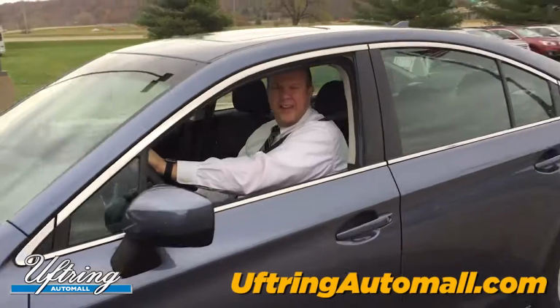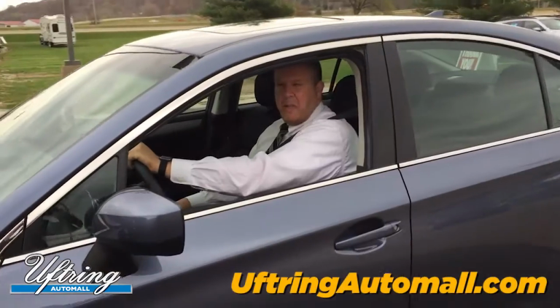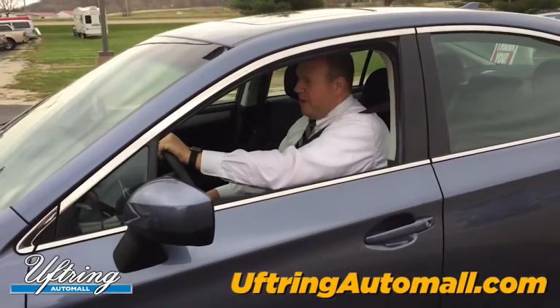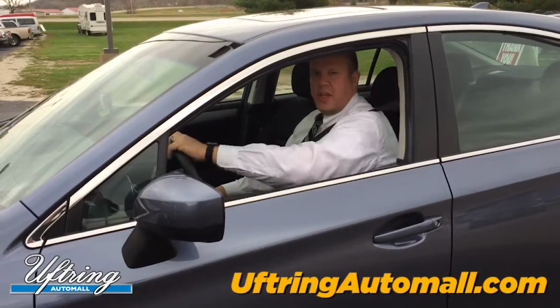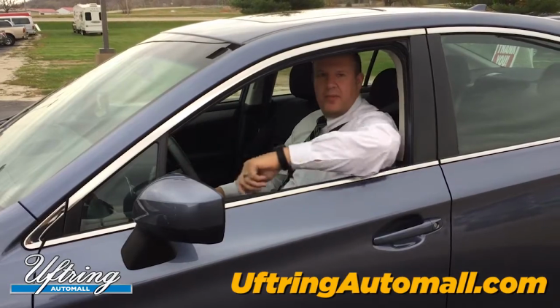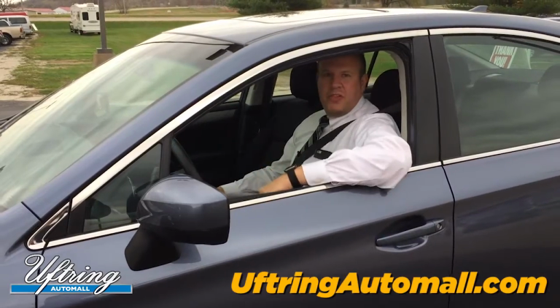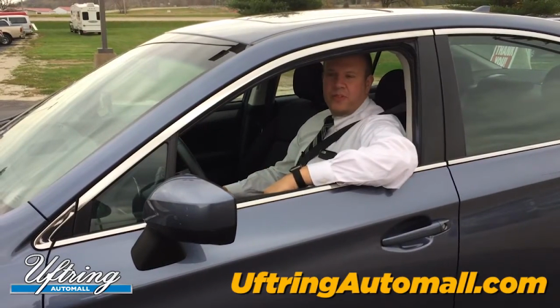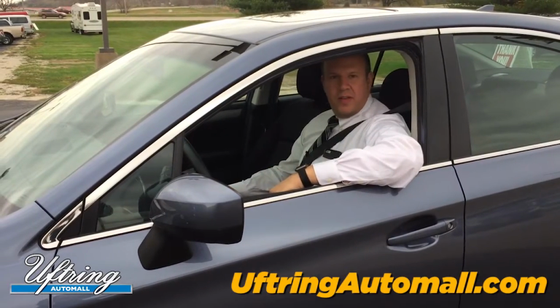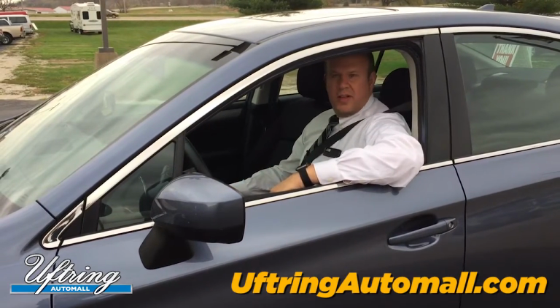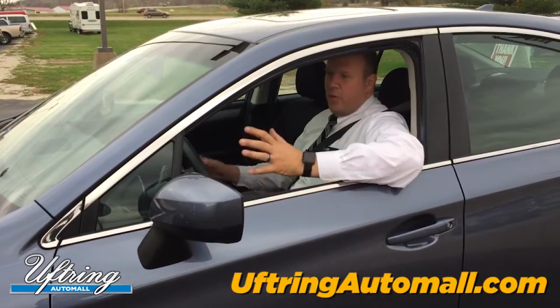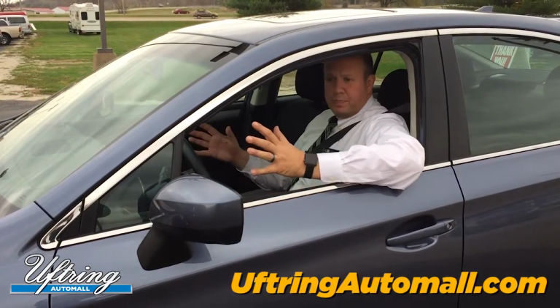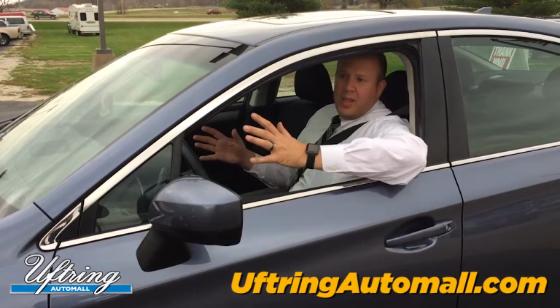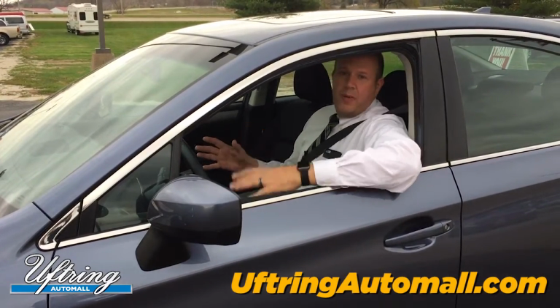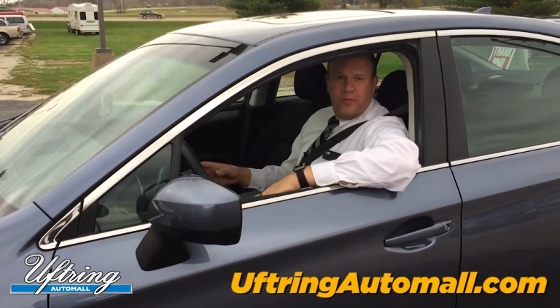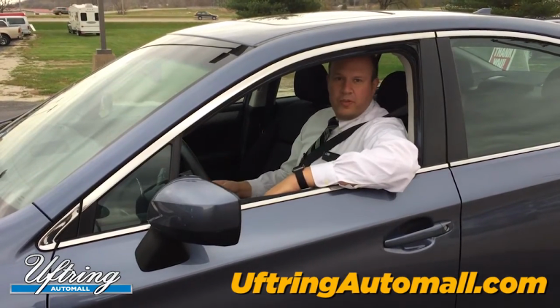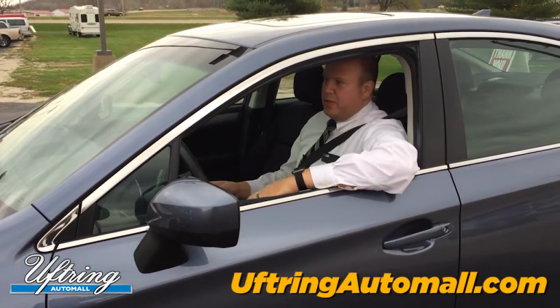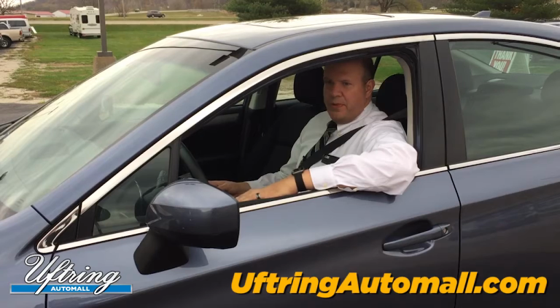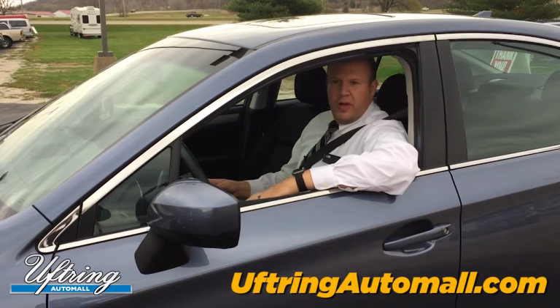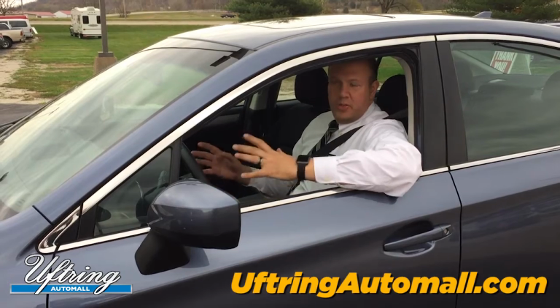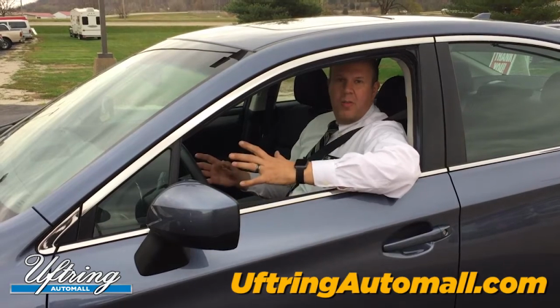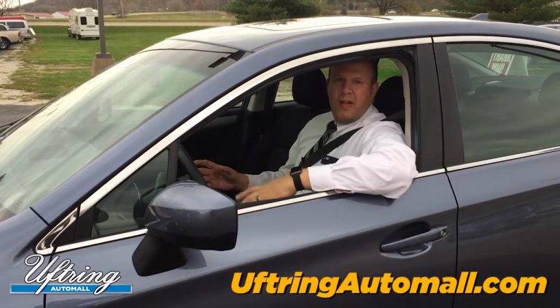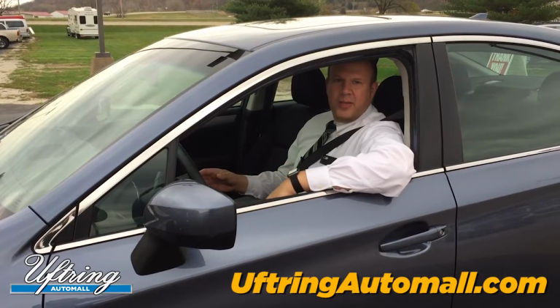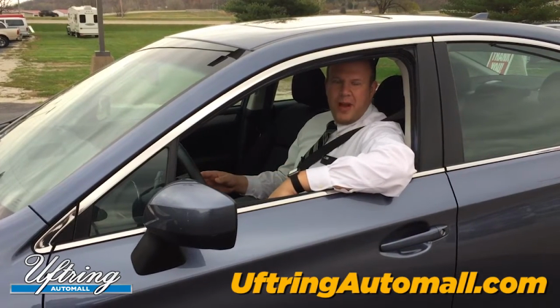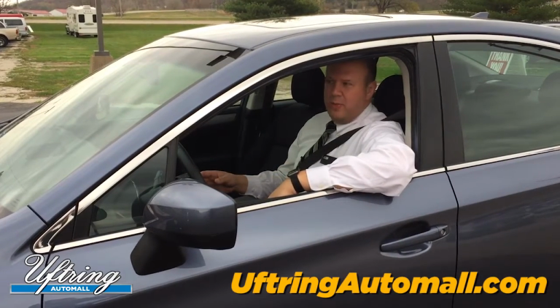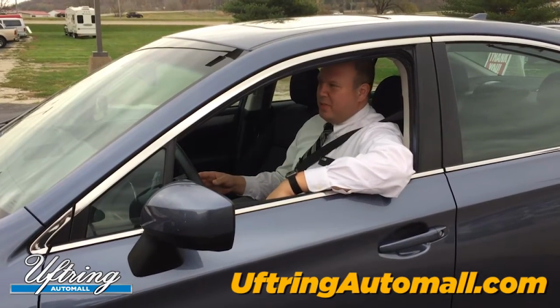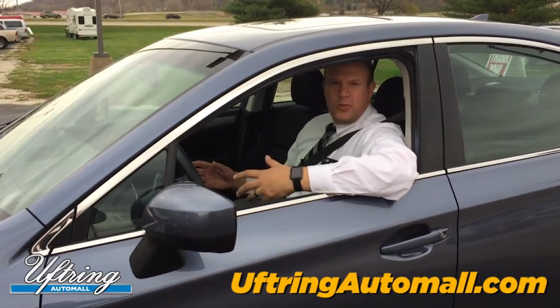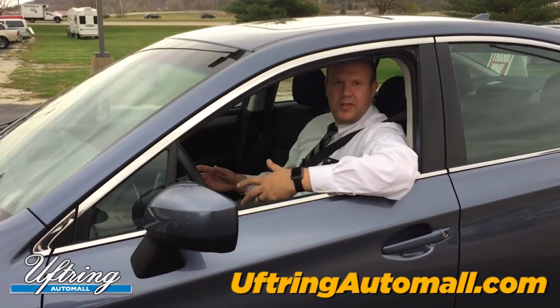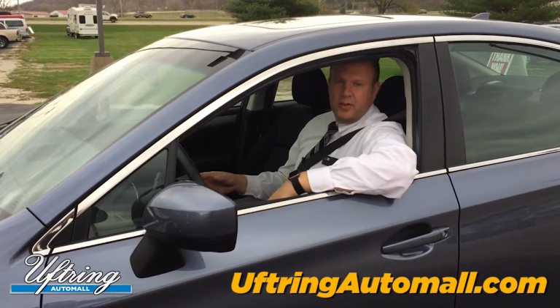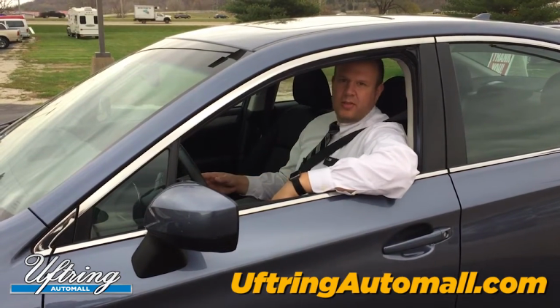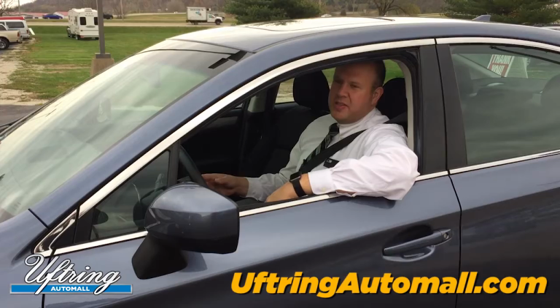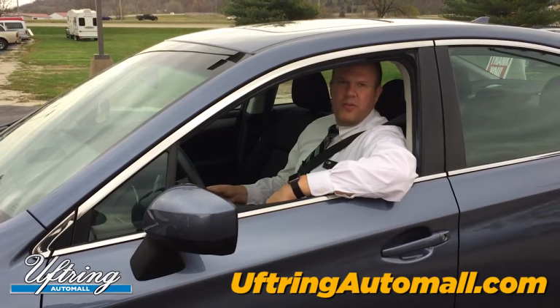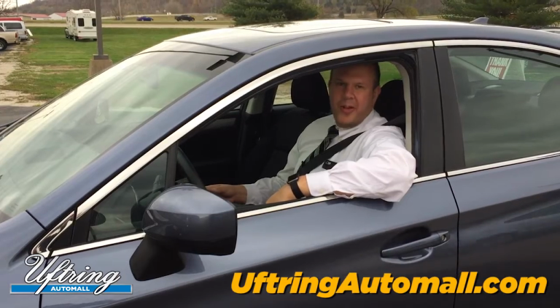Hey there, Mike Bambrick checking into Uftrain Subaru for some service. If you've been here before for service on your Subaru — which almost all of our customers who buy their Subarus from us service with us — those that don't, it's only because they live so far away.